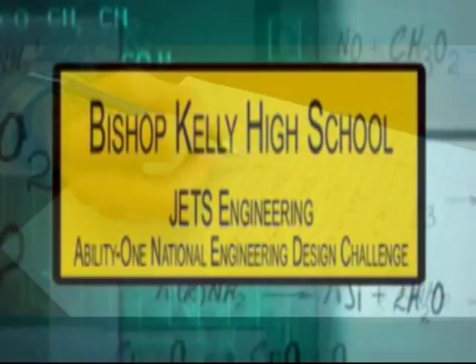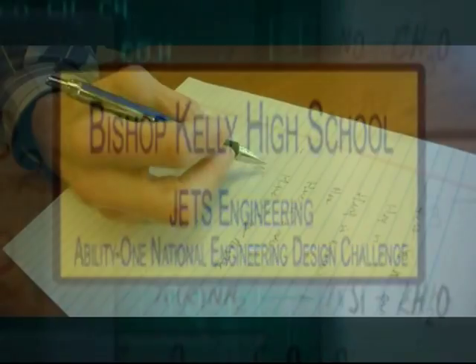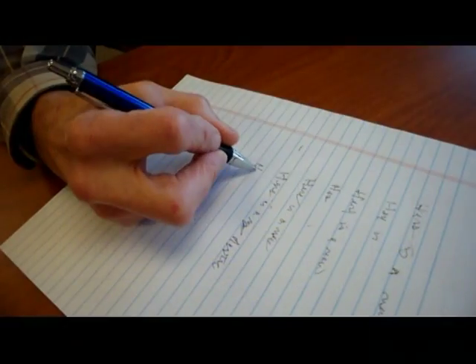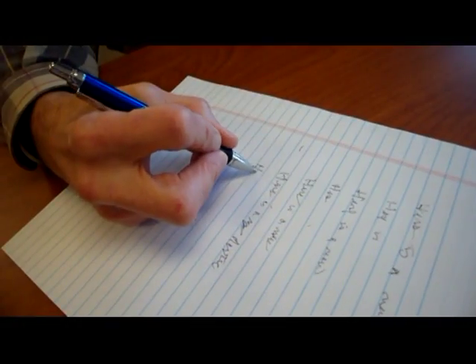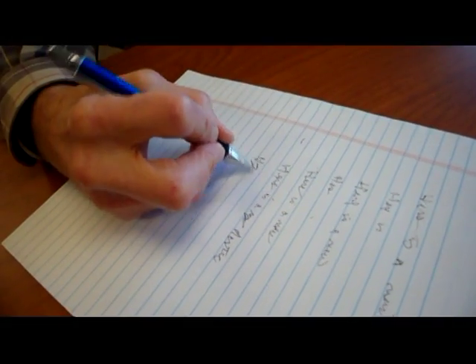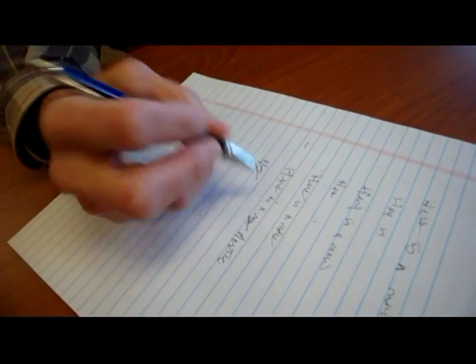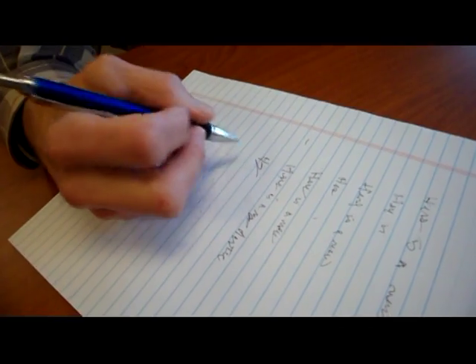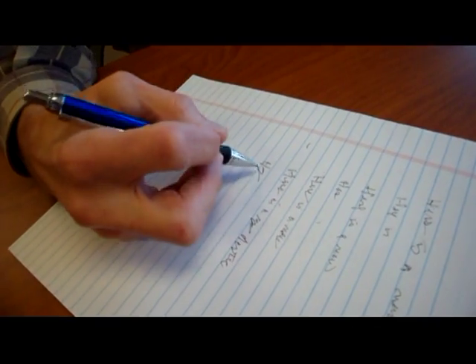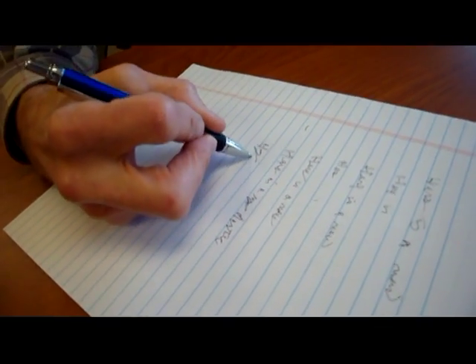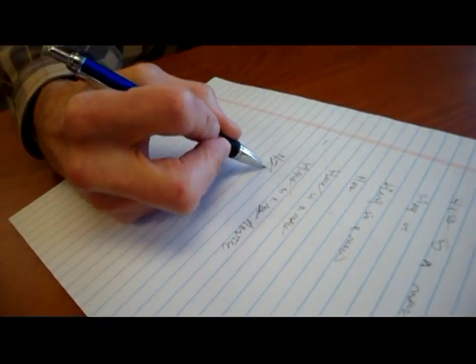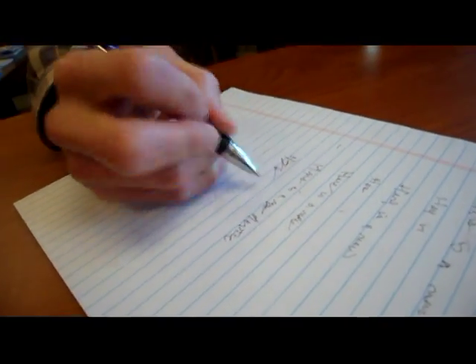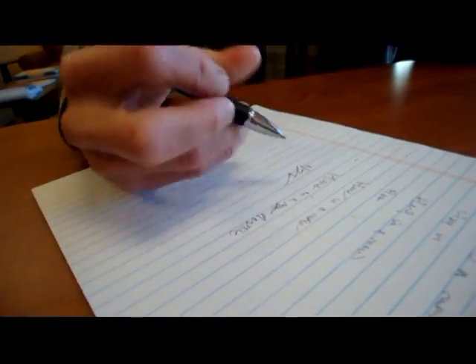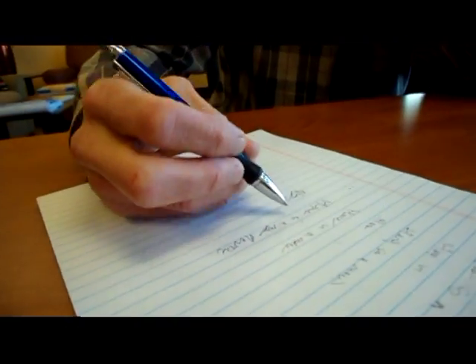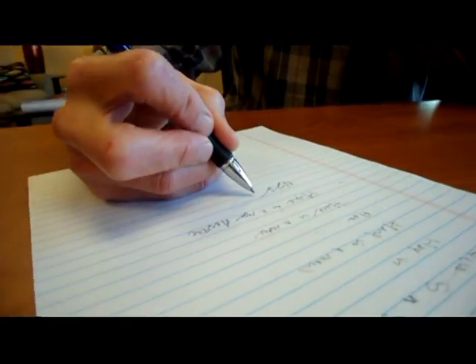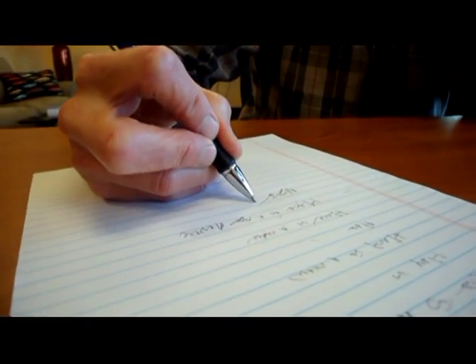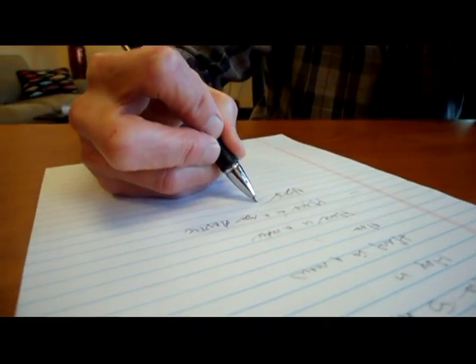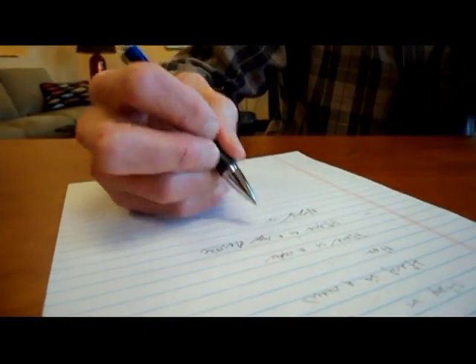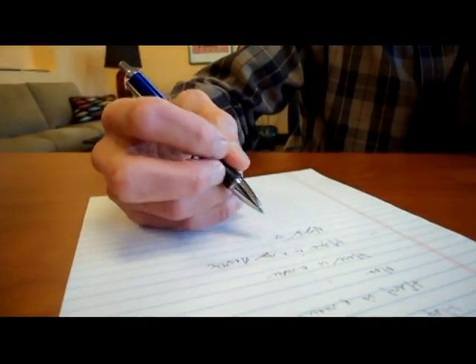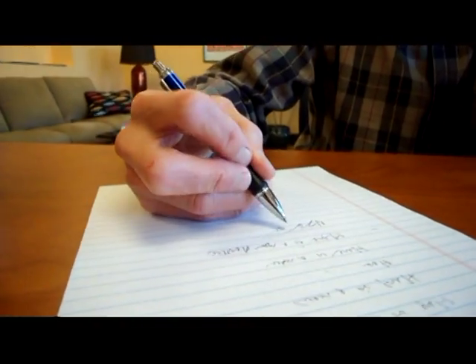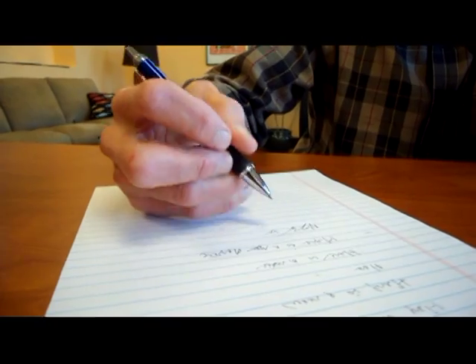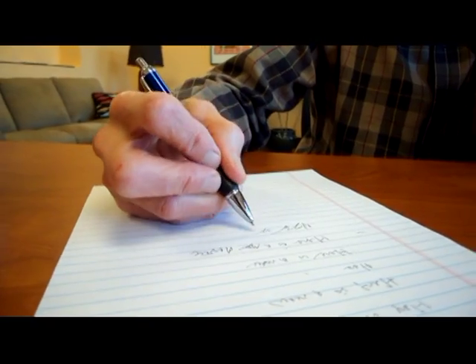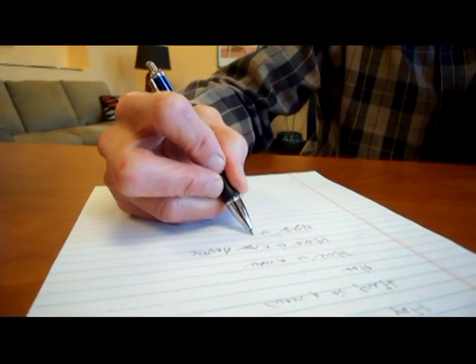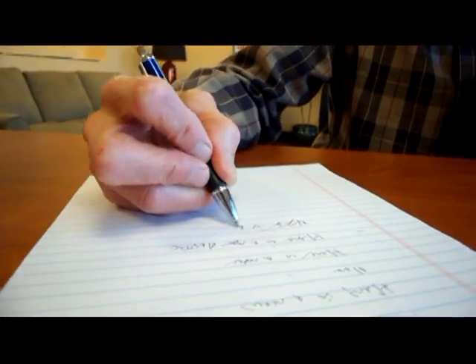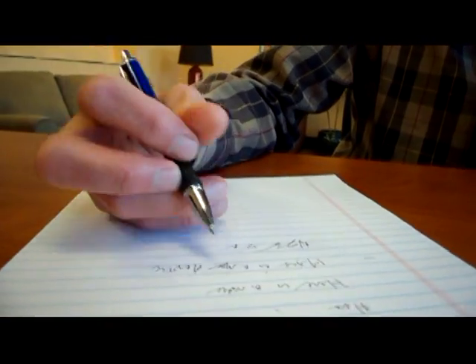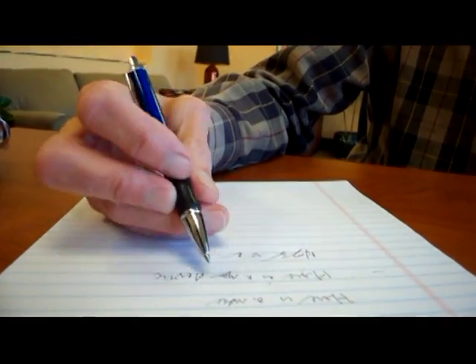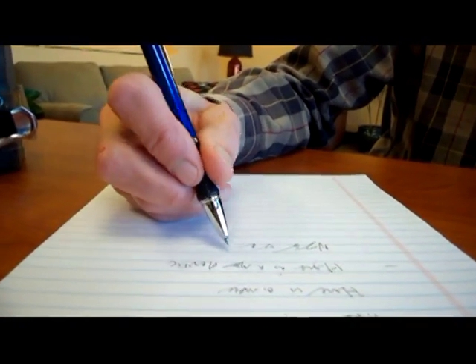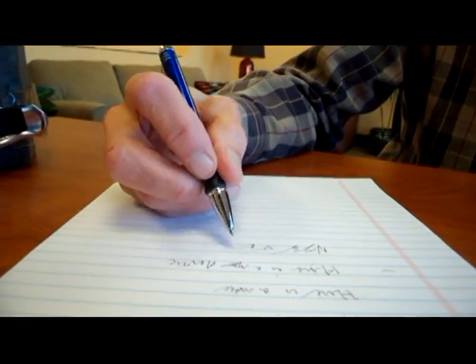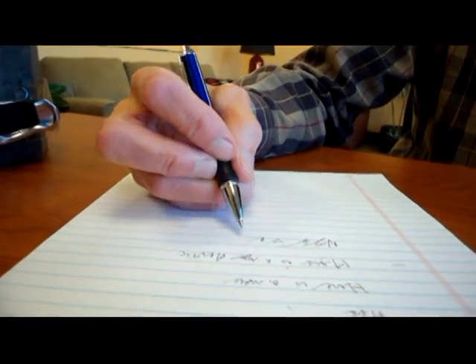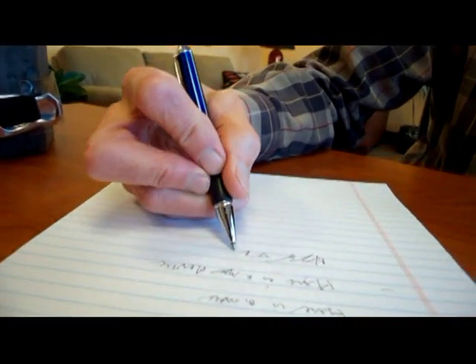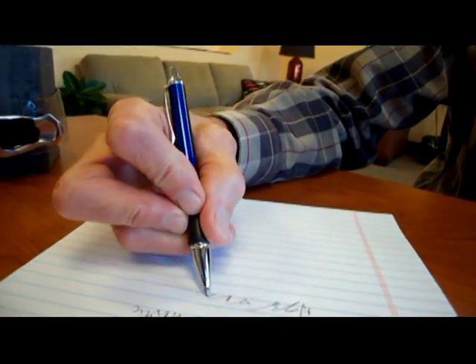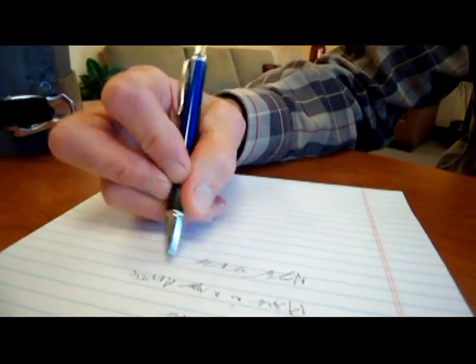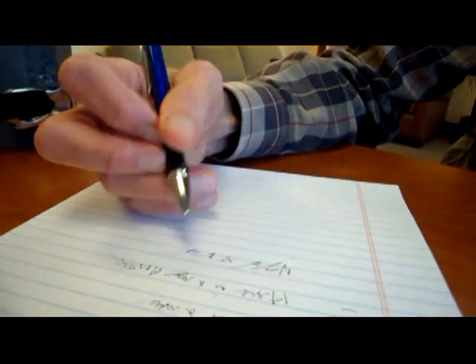From signing Christmas cards to taking notes in a meeting, writing is an integral part of life. Unfortunately, tremors, which affect some 10 million Americans, prevent many people from carrying out the important function of writing.